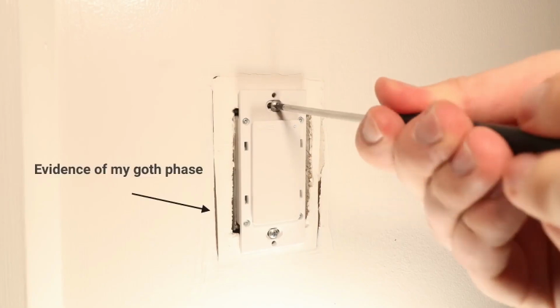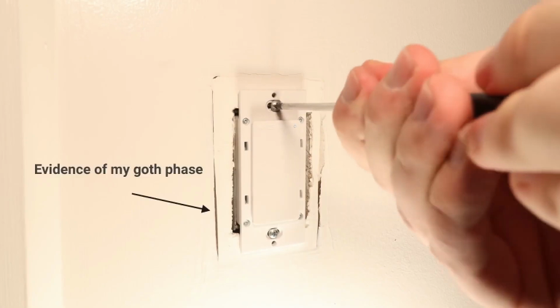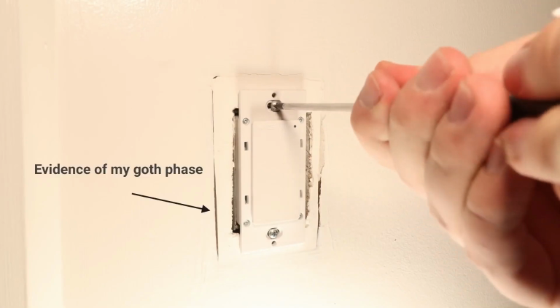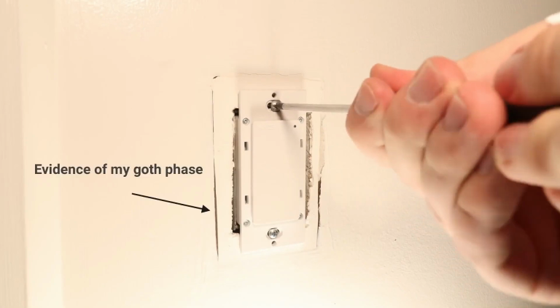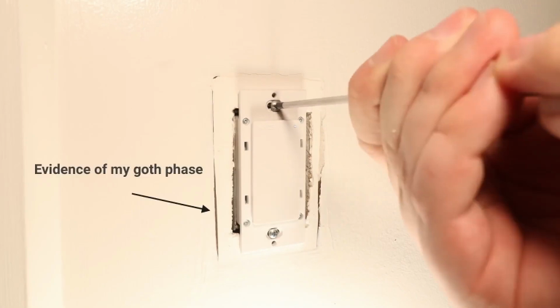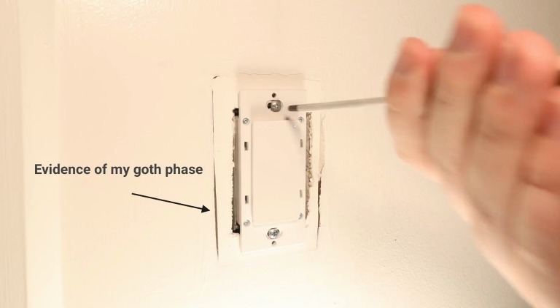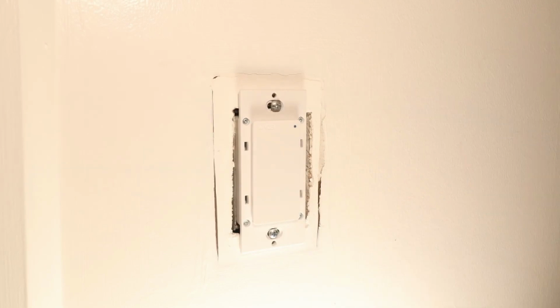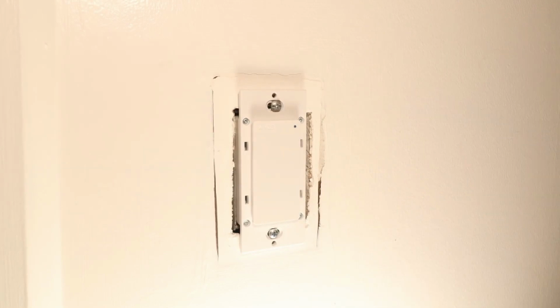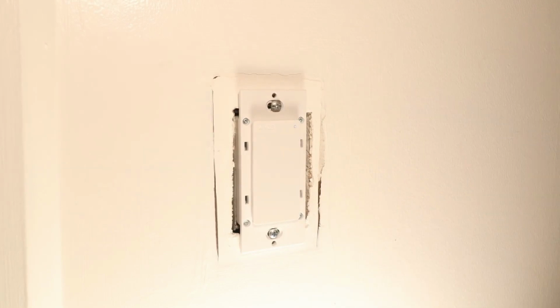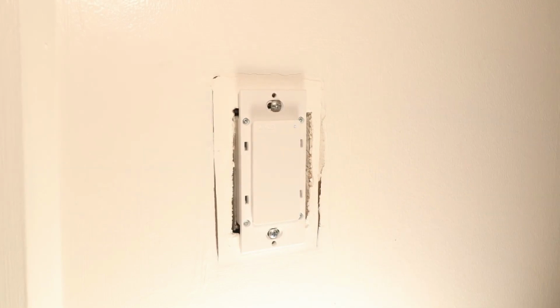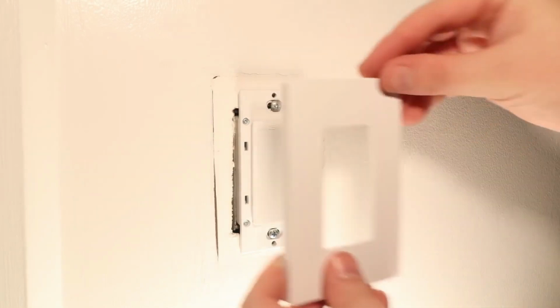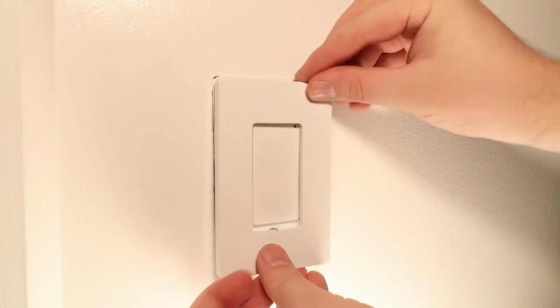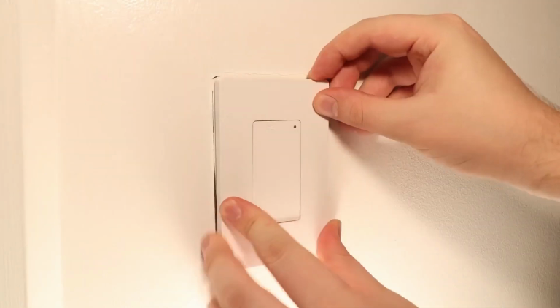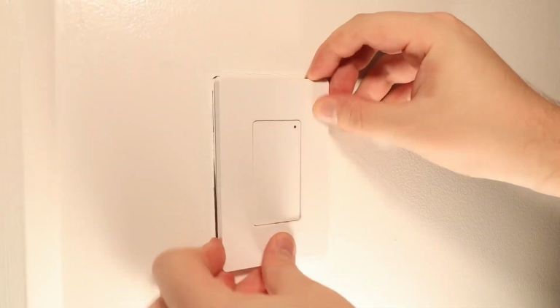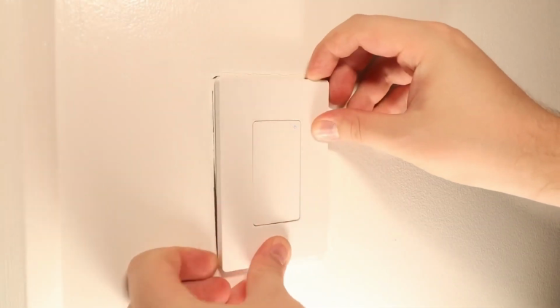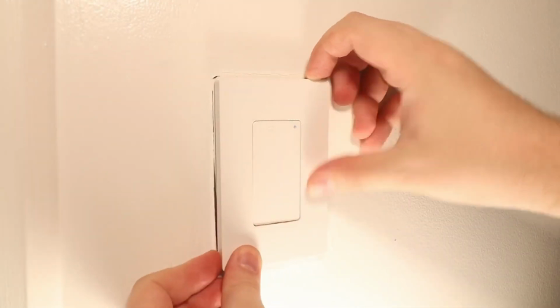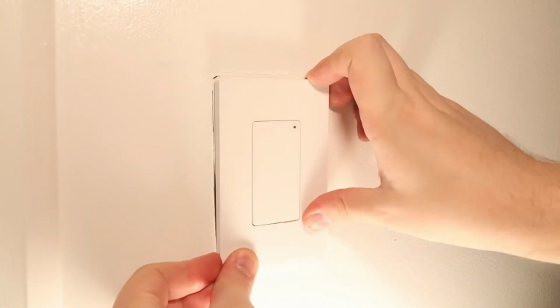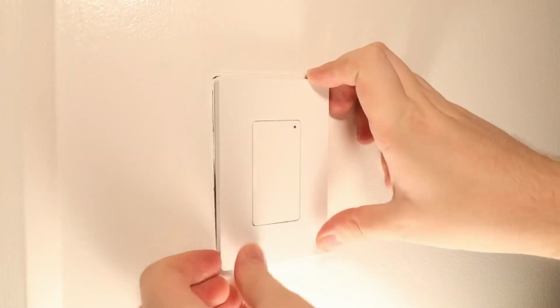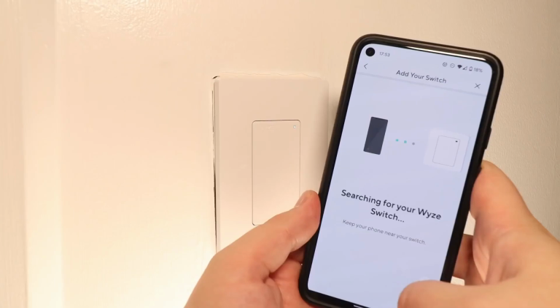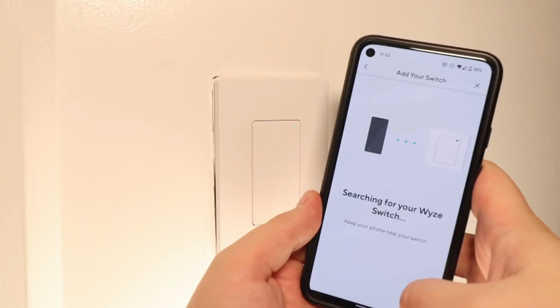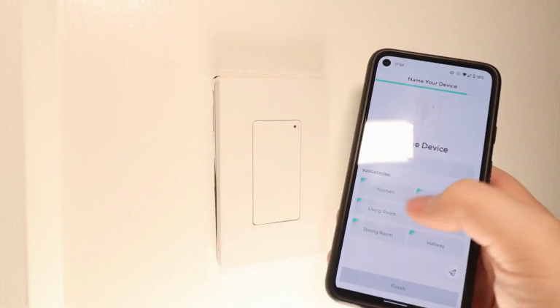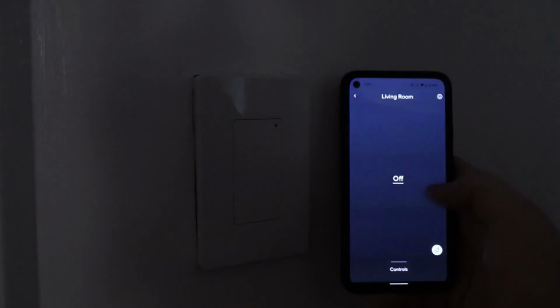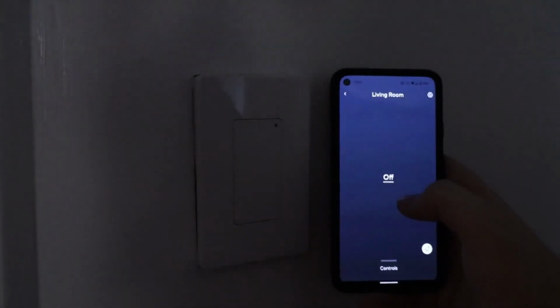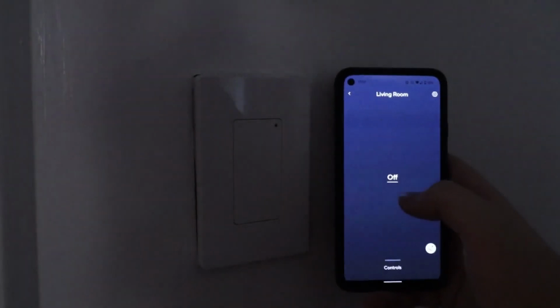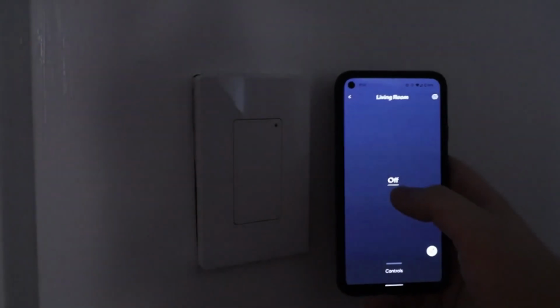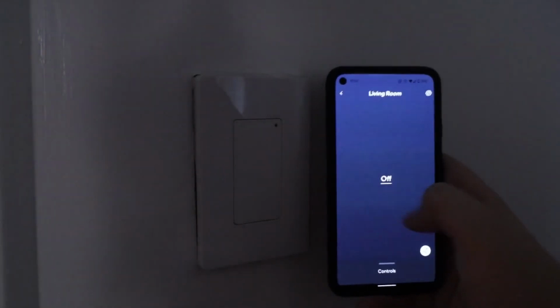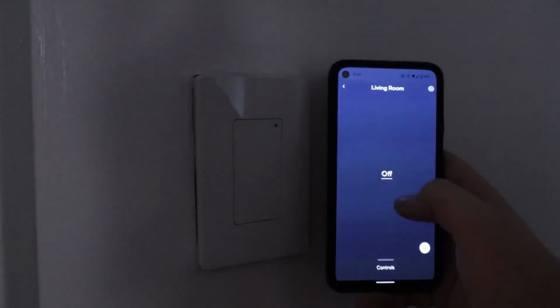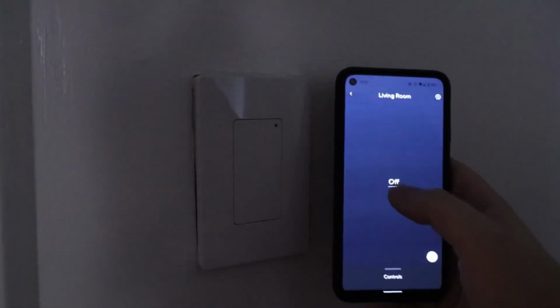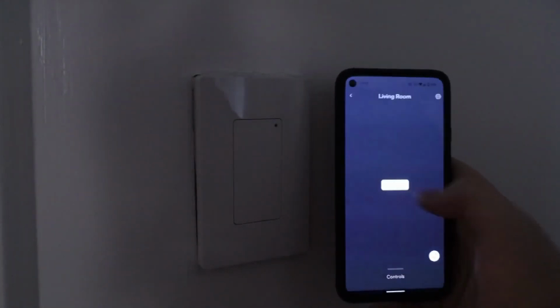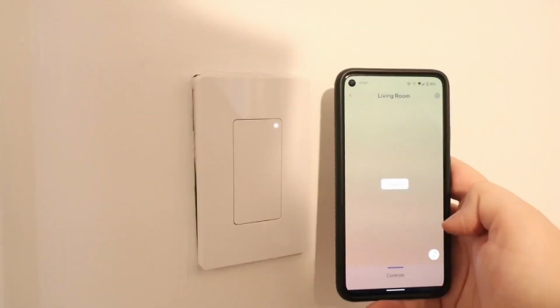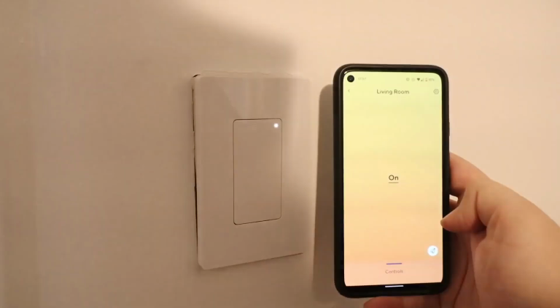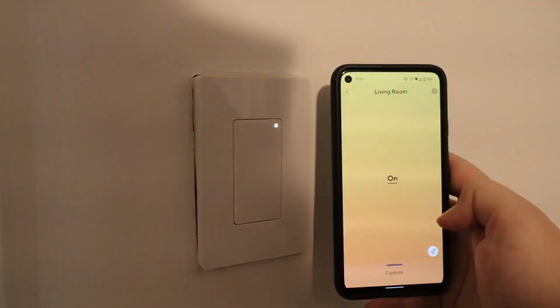With its affordable price and convenient features, the Wyze Switch is an excellent choice for anyone looking to start building a smart home, or for those who want to add extra functionality to their existing setup.